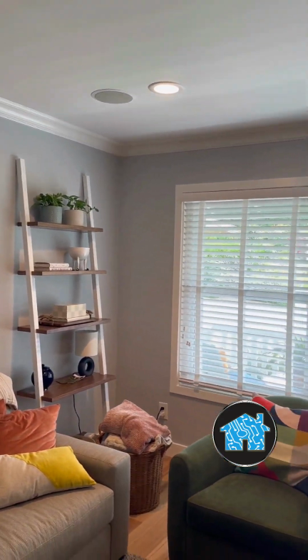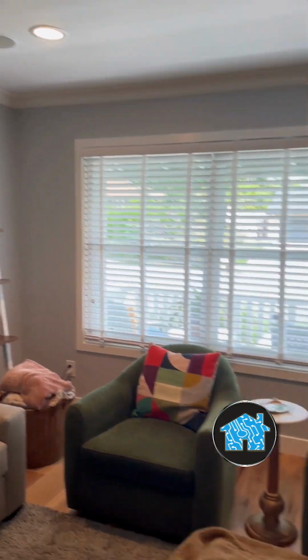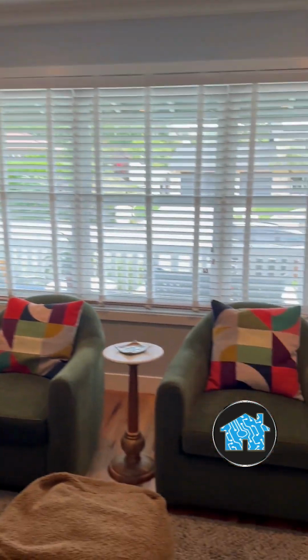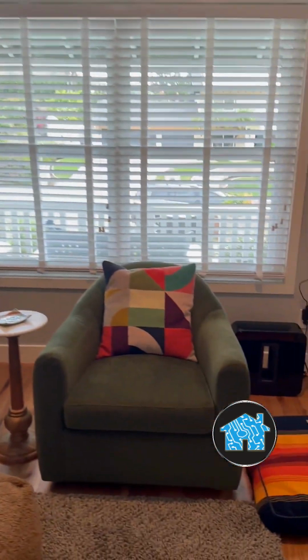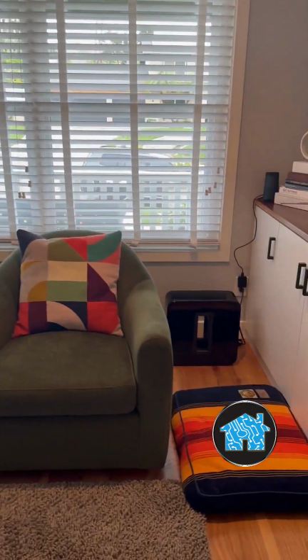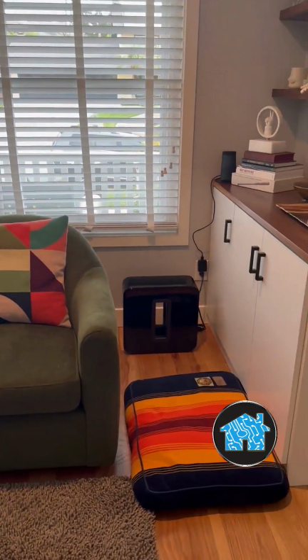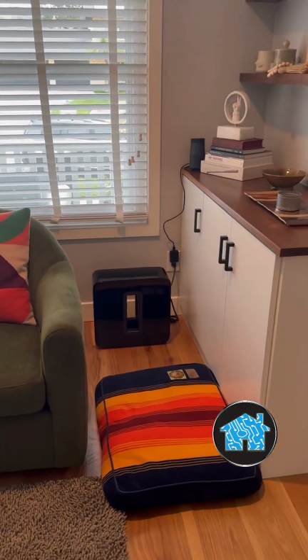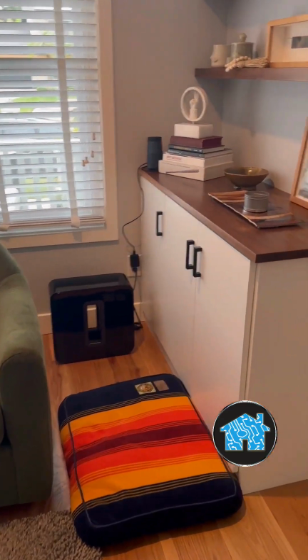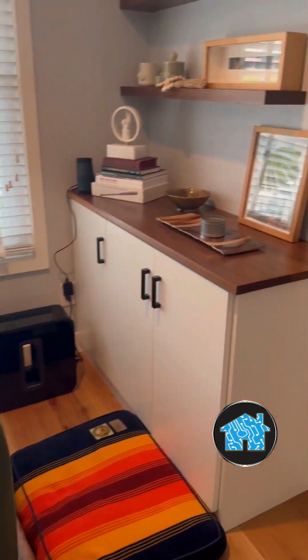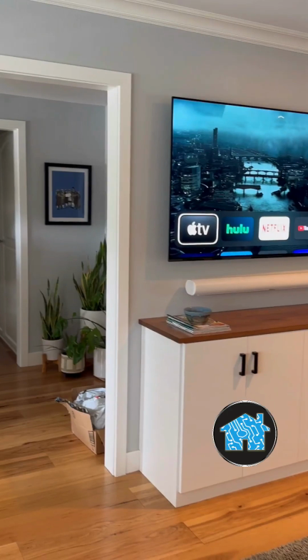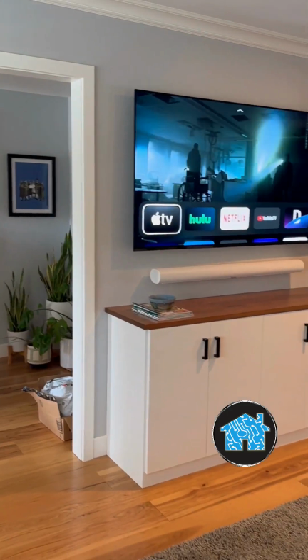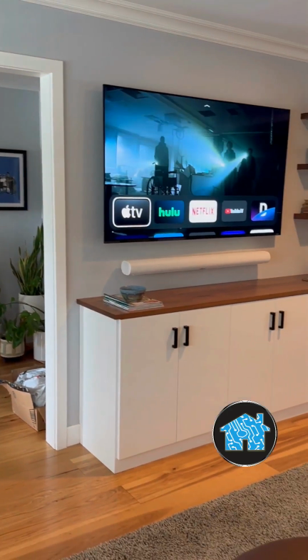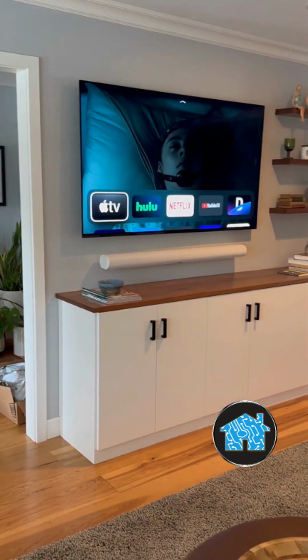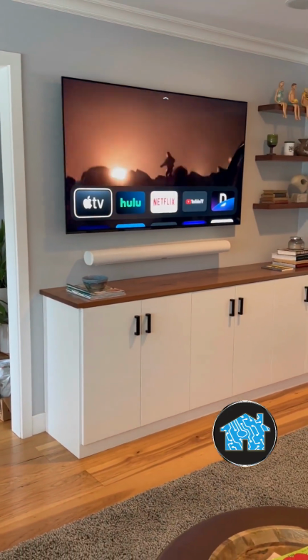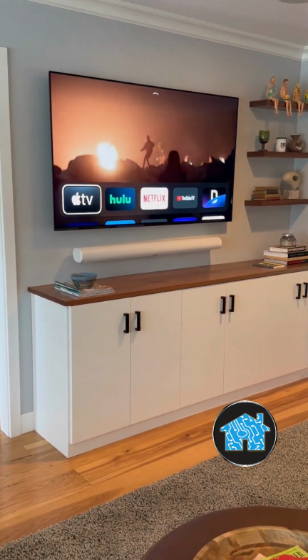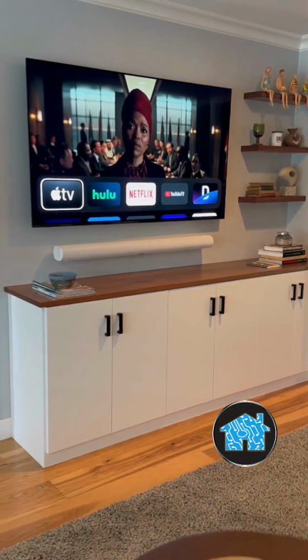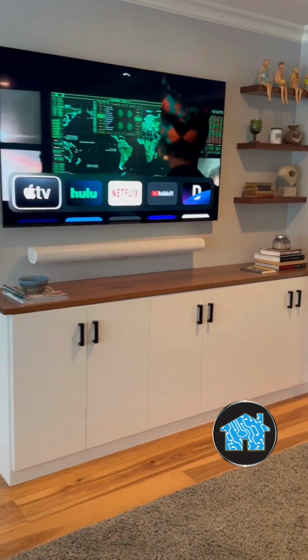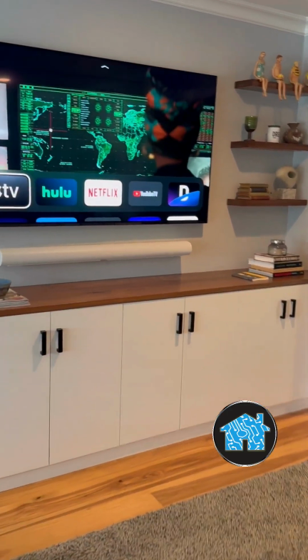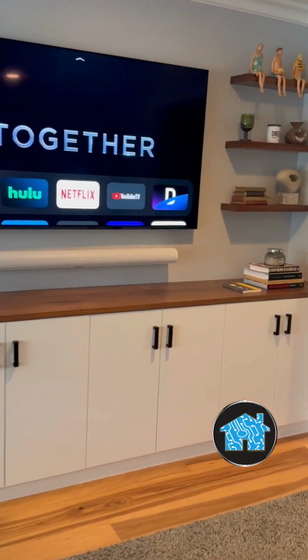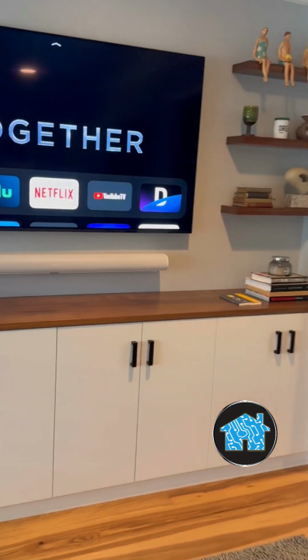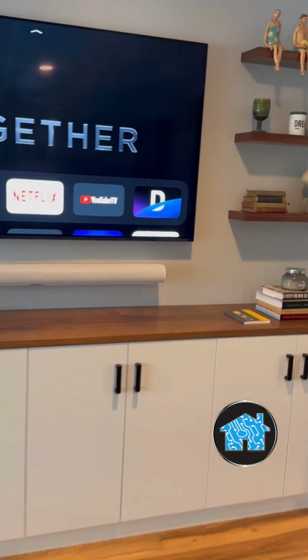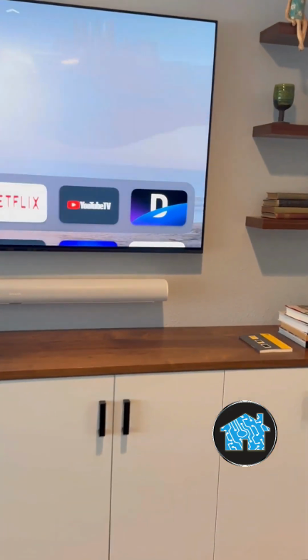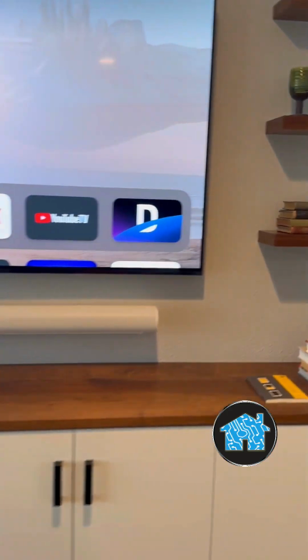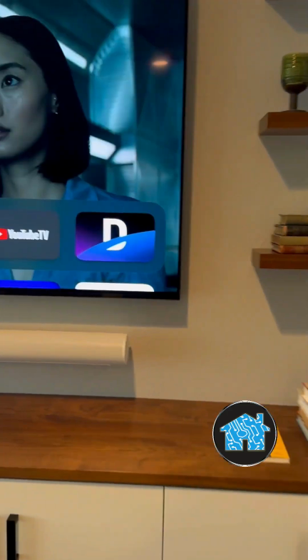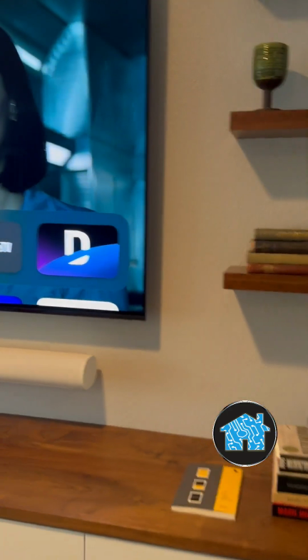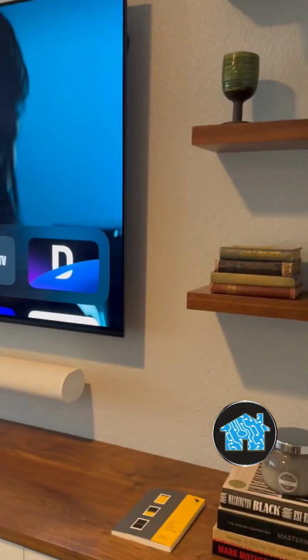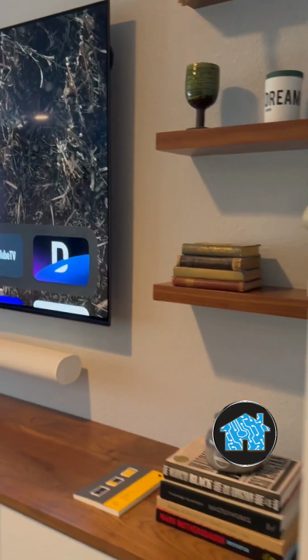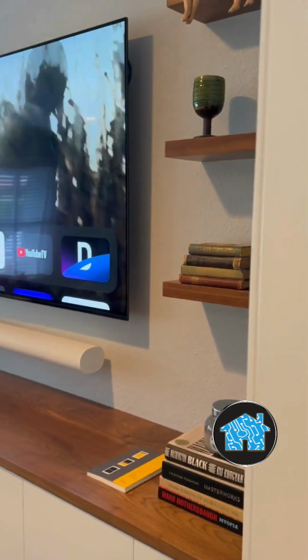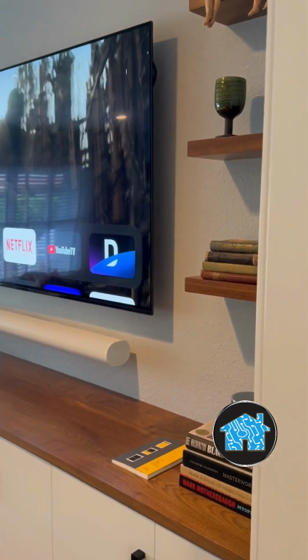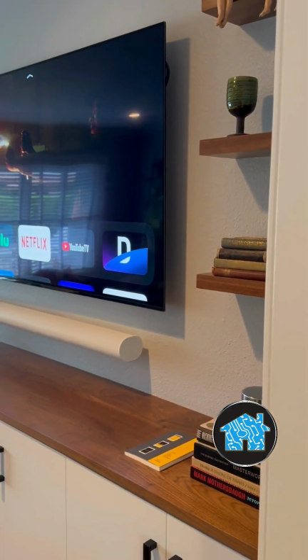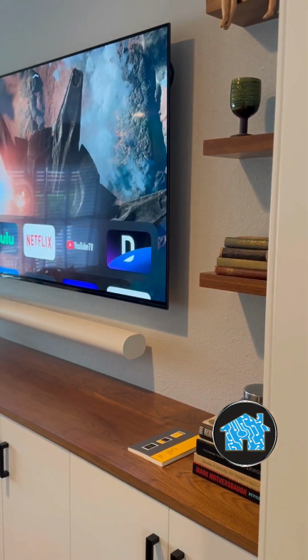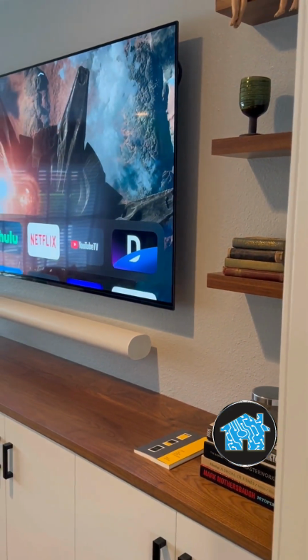I've also done some other upgrades, as you can see here in the family room. I upgraded their family room system with a Sony 4K OLED TV and a Sonos Arc Dolby Atmos 5.1.2 system connected with an Apple TV 4K.